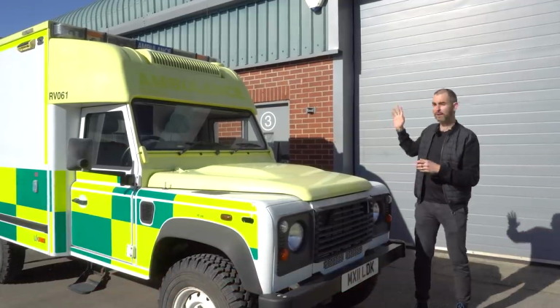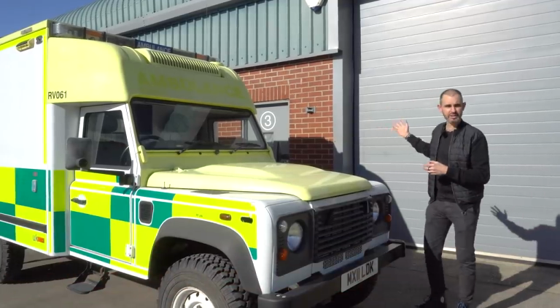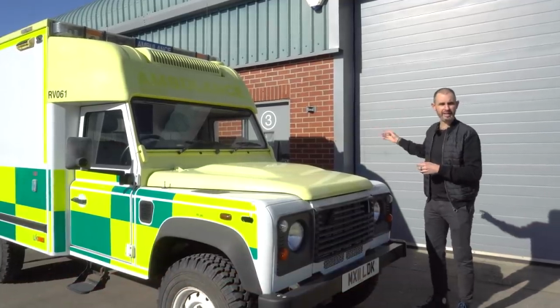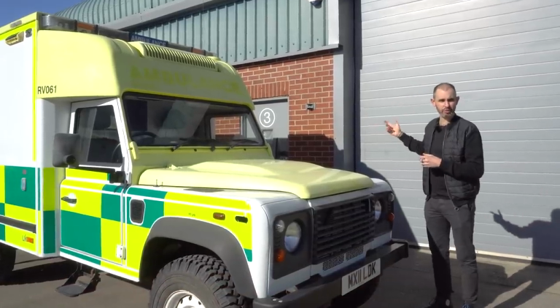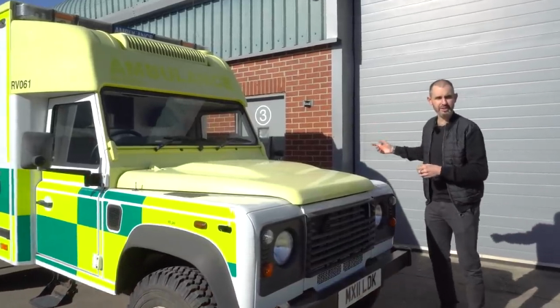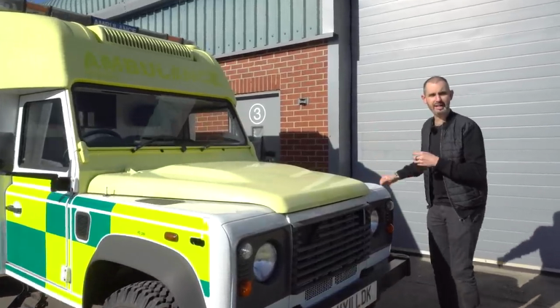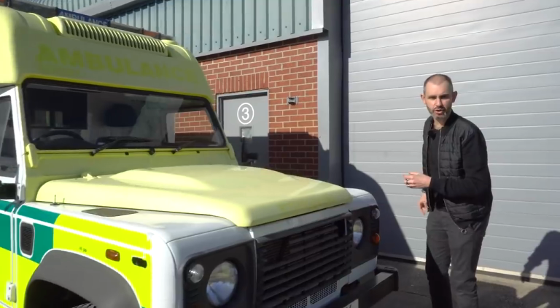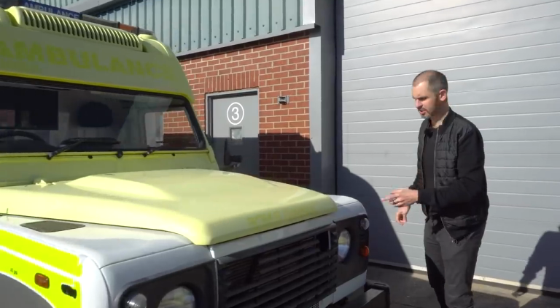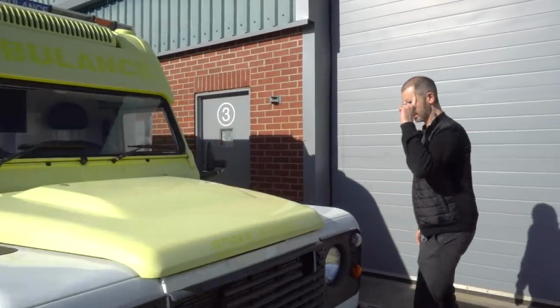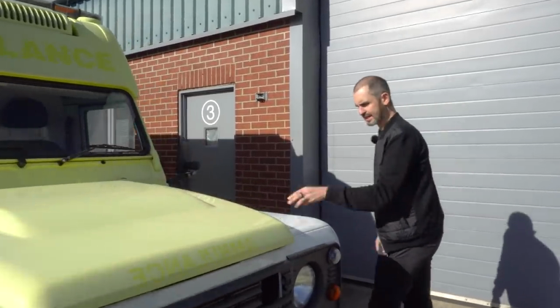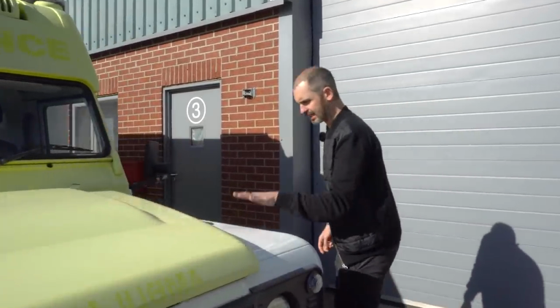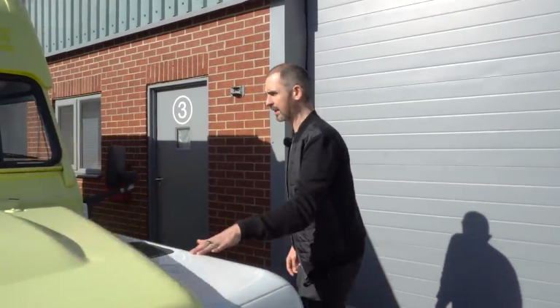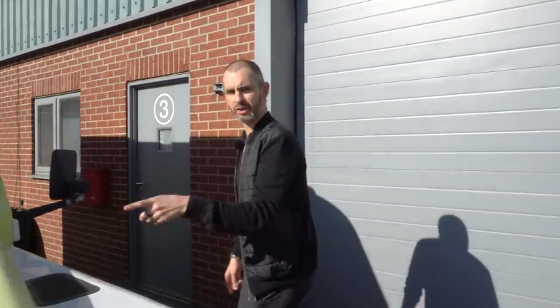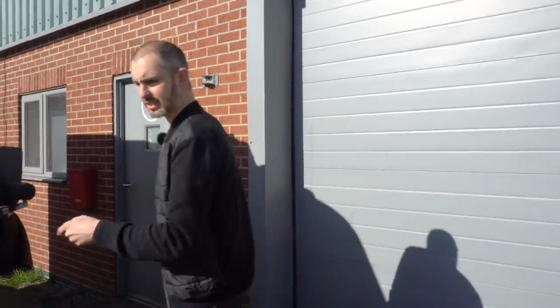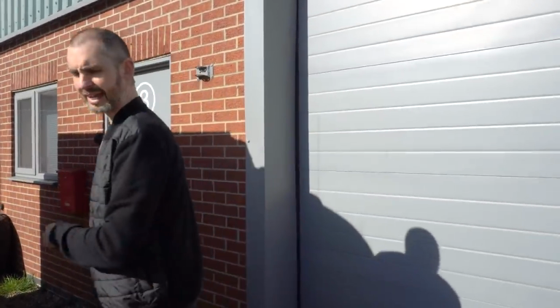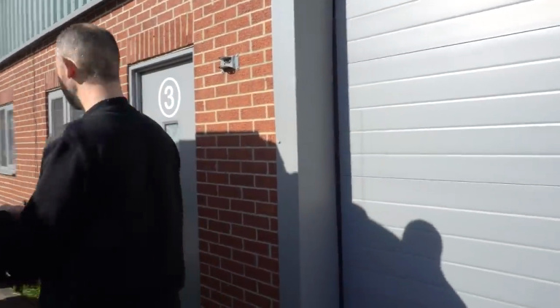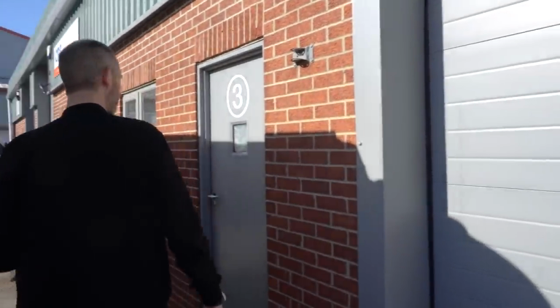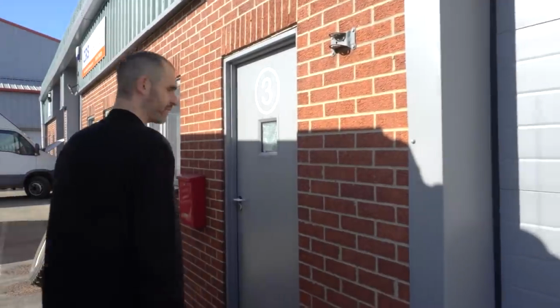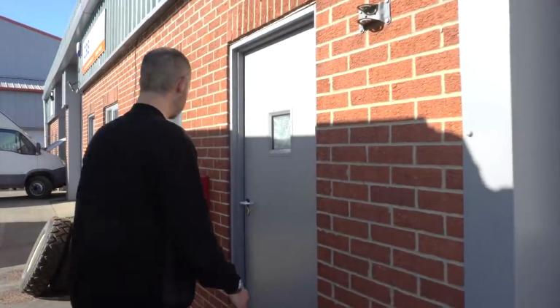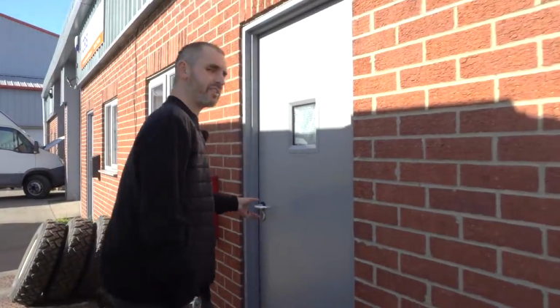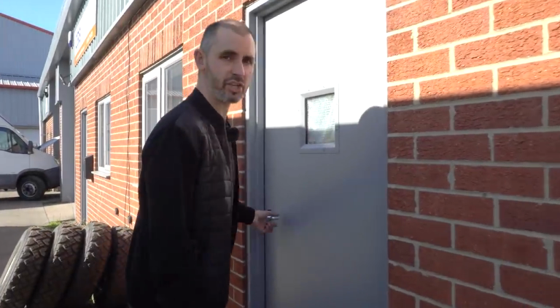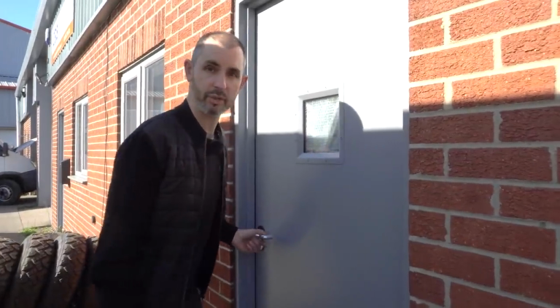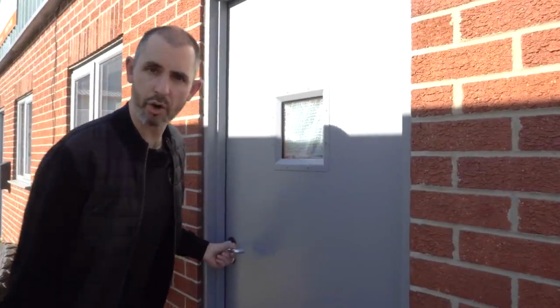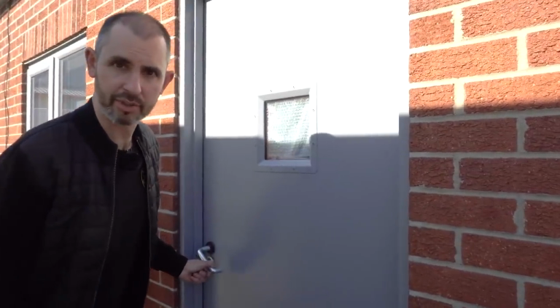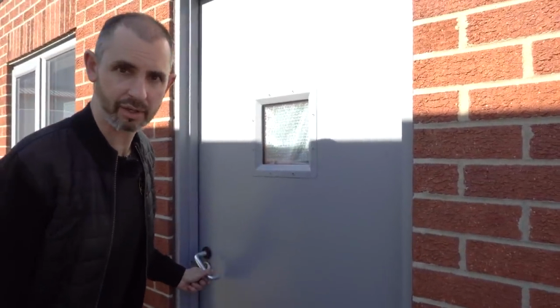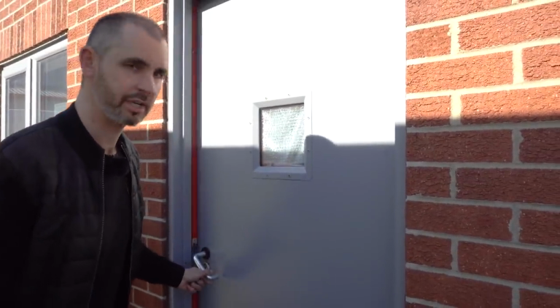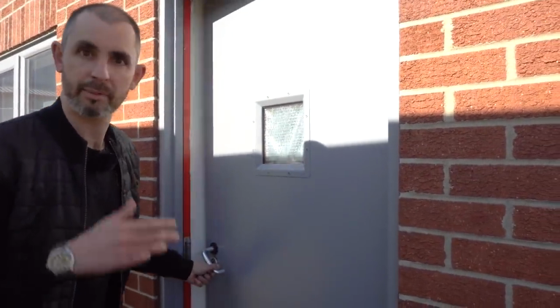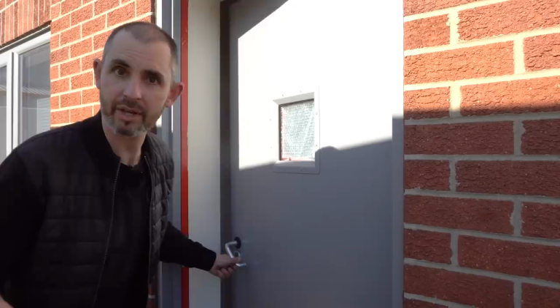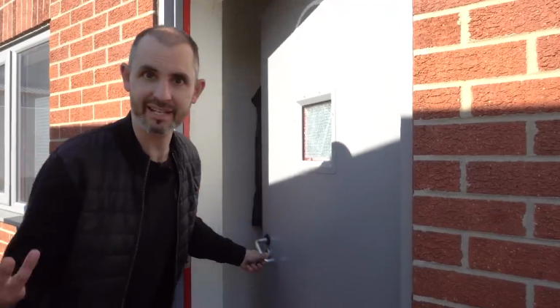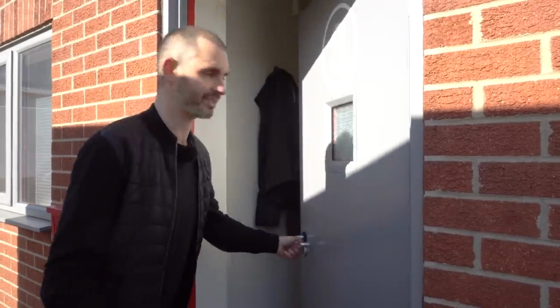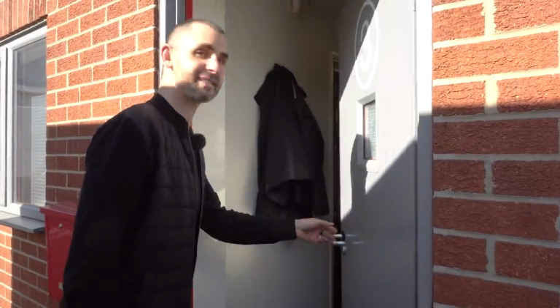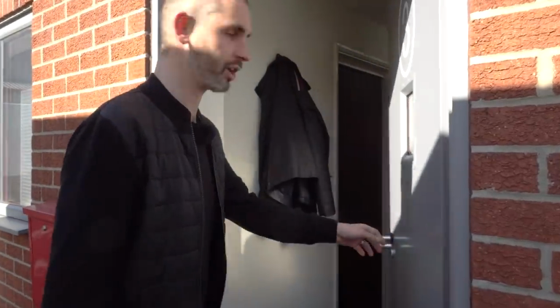My first visit is to a chap called Richard who lives in Nottinghamshire. You can already see he's got something quite odd — an ex-ambulance Land Rover Defender. This is an industrial unit, not a glamorous garage. But what lies beneath? Let's have a look.